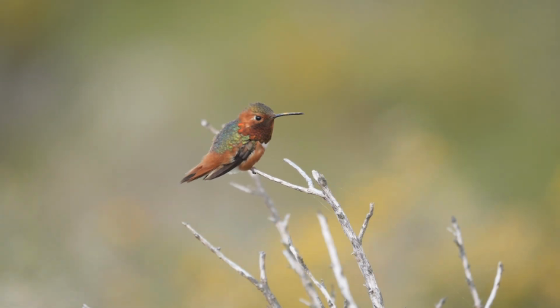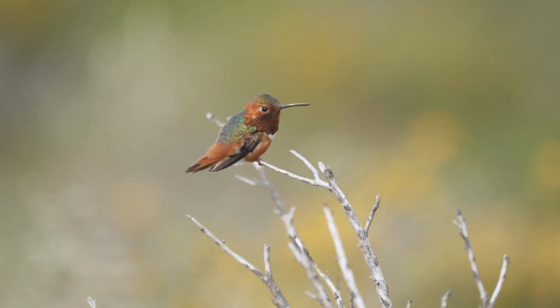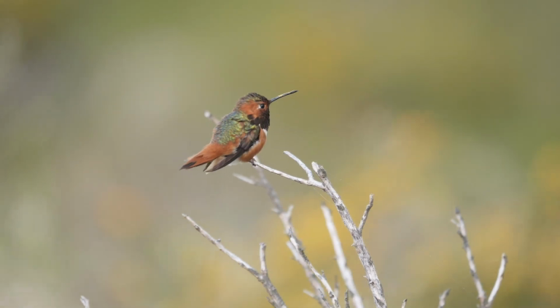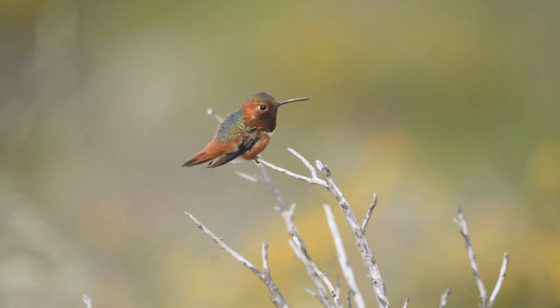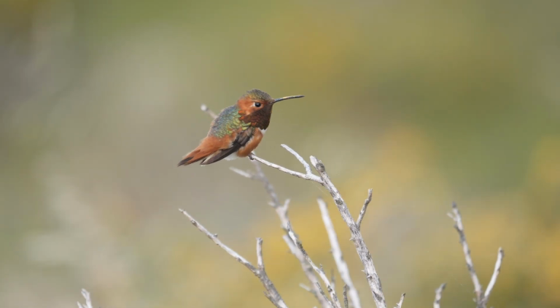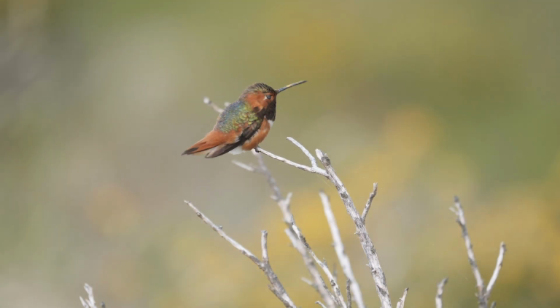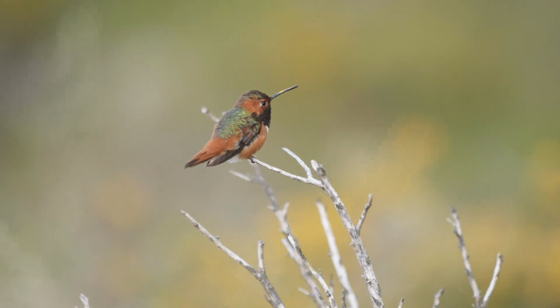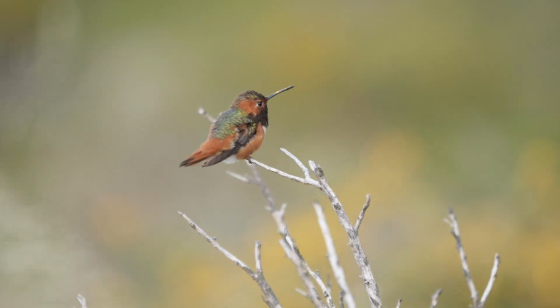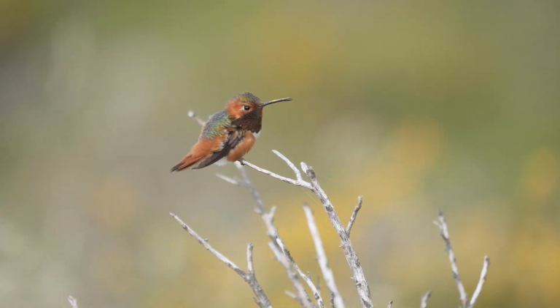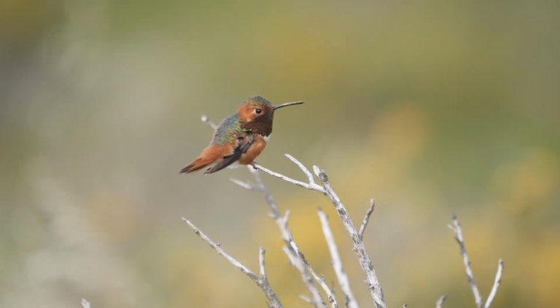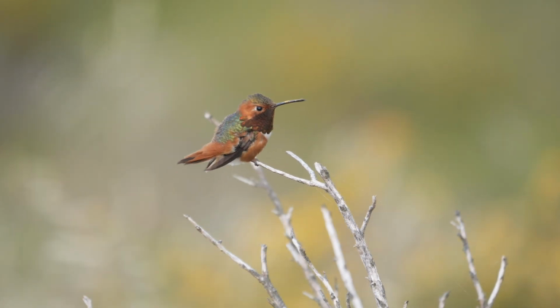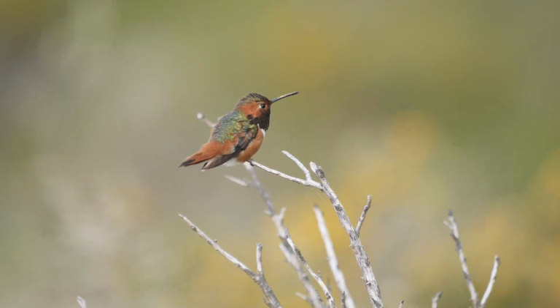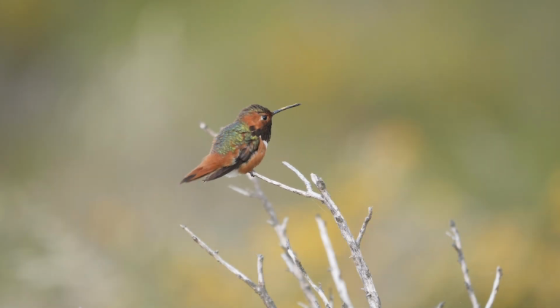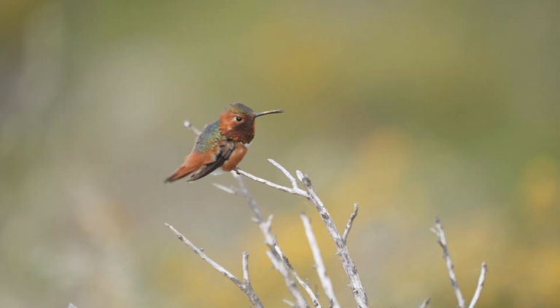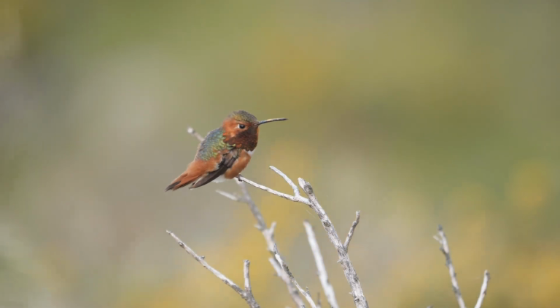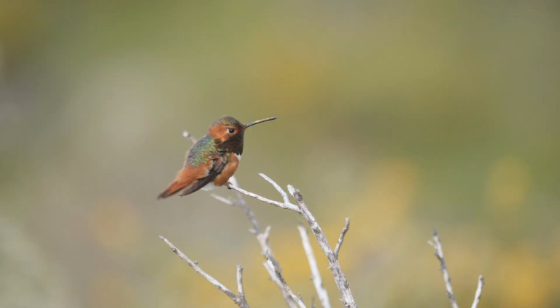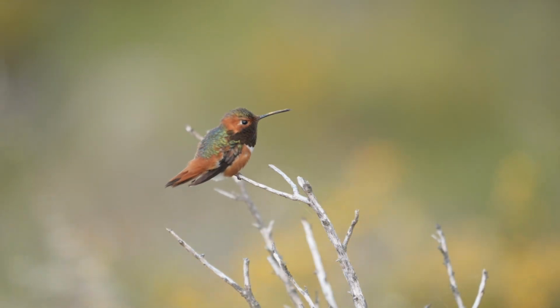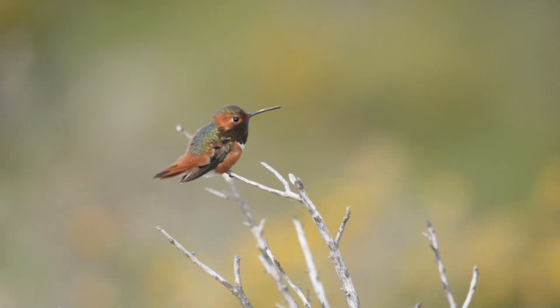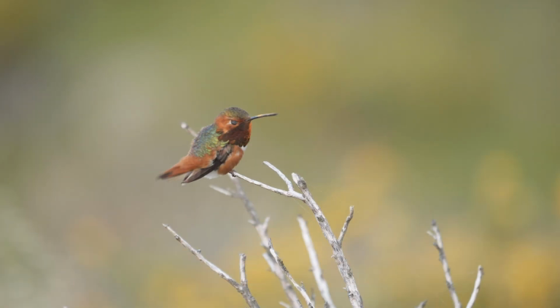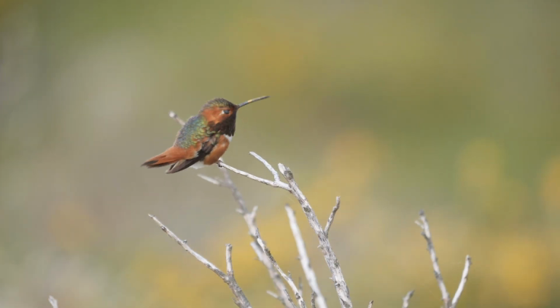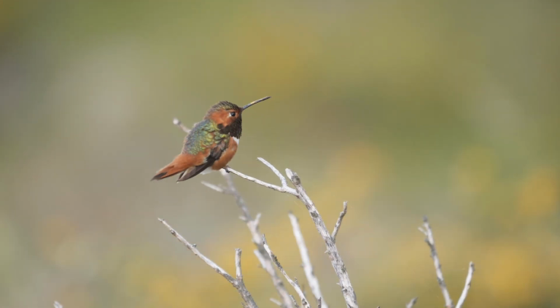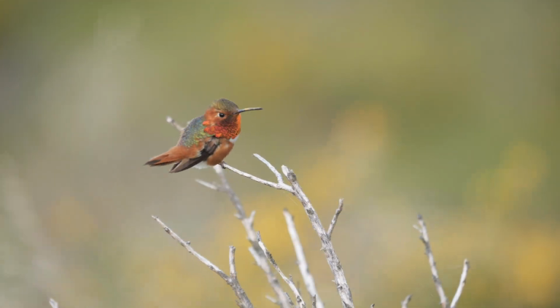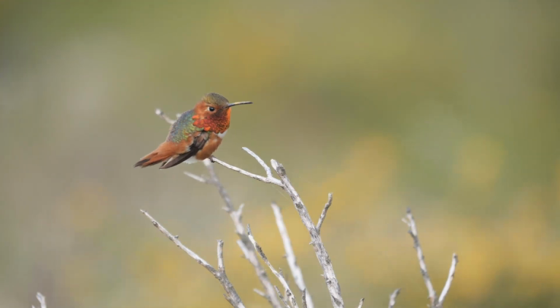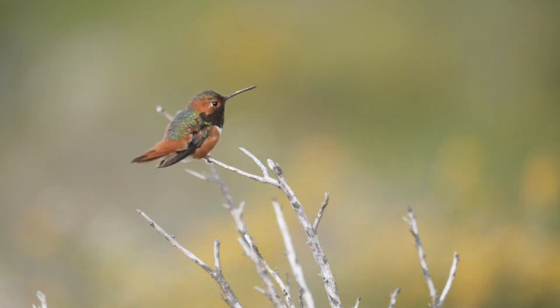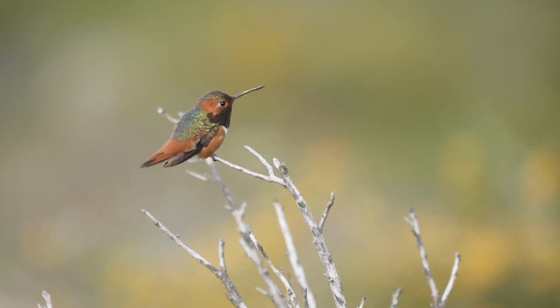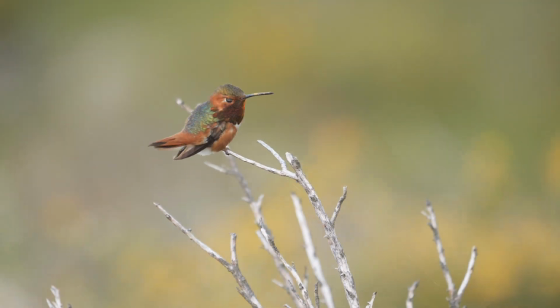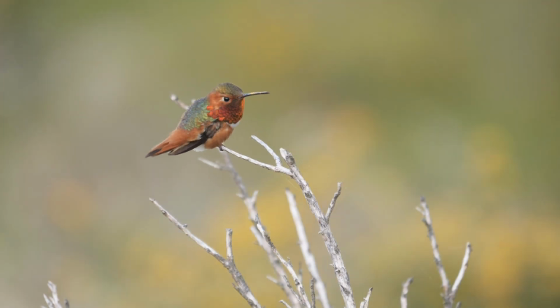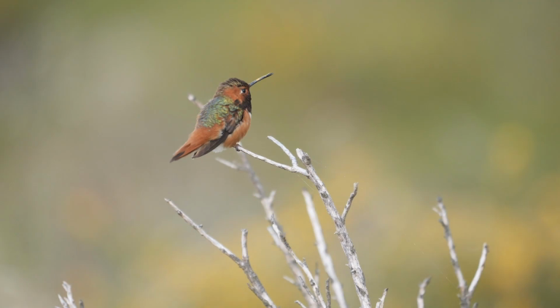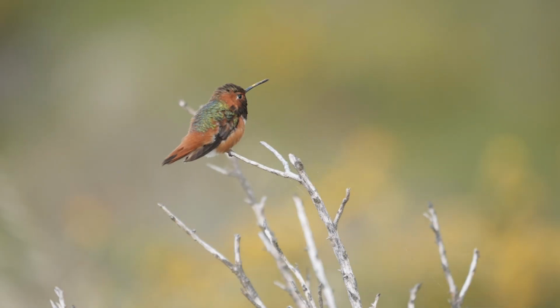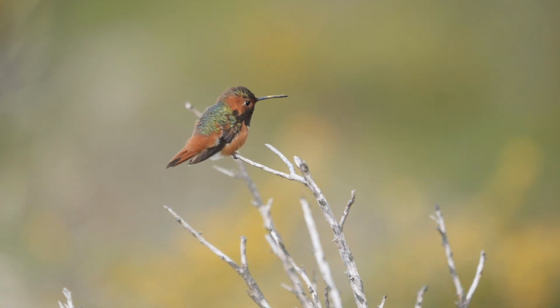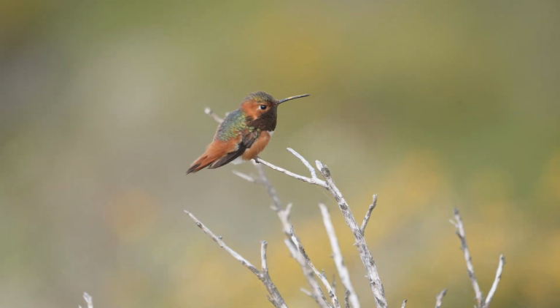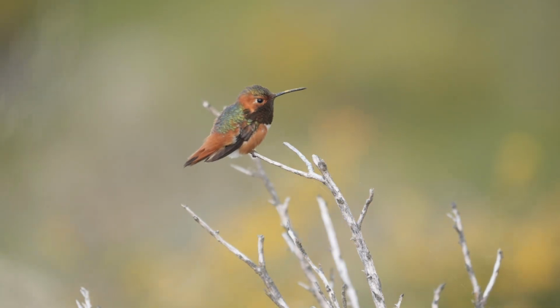The sedentary subspecies of Allen's hummingbird is native to the Channel Islands off the coast of southern California. It has expanded its territory to the mainland, to Los Angeles, Orange, and San Diego counties in southern California.